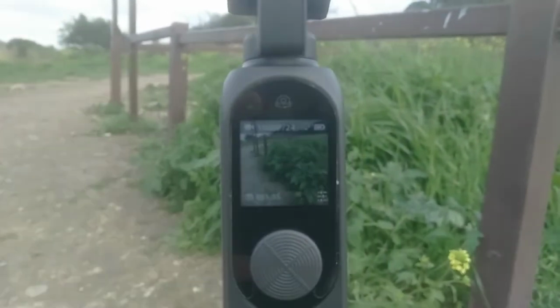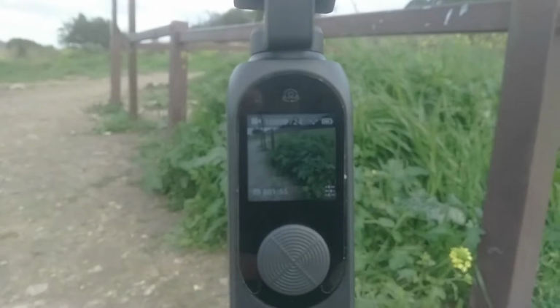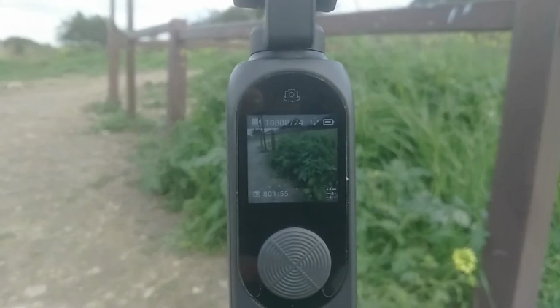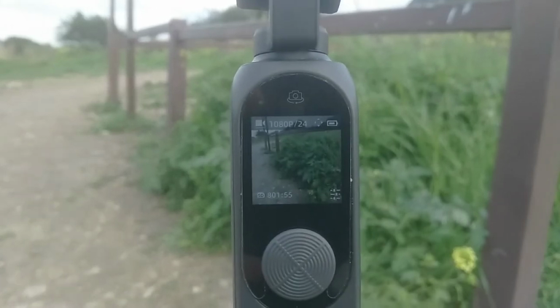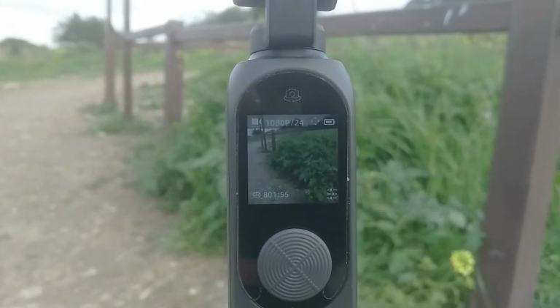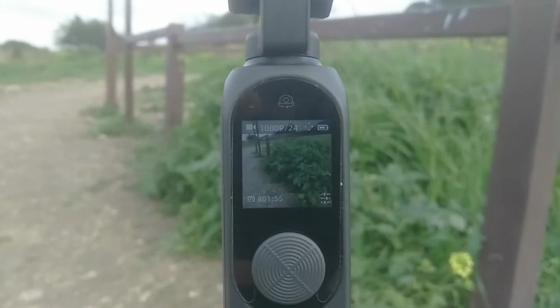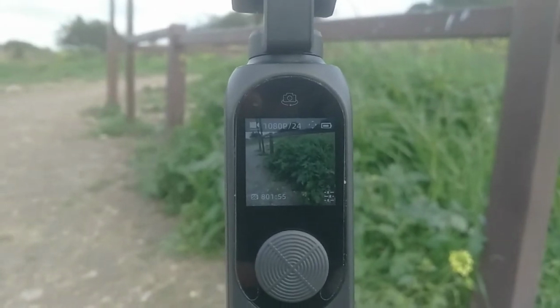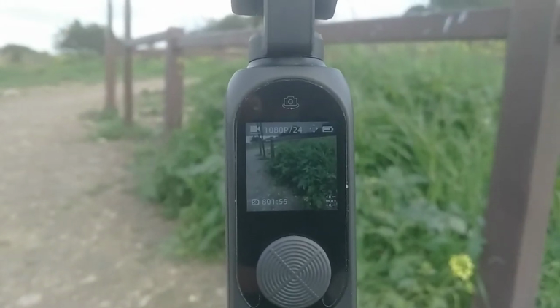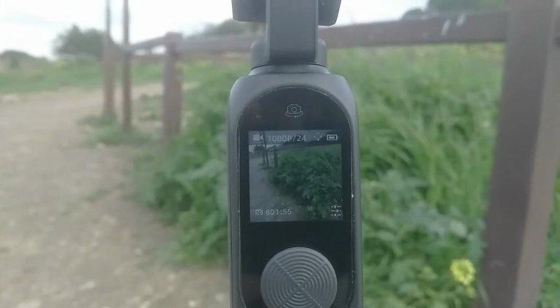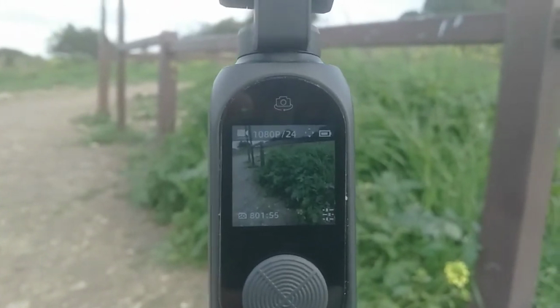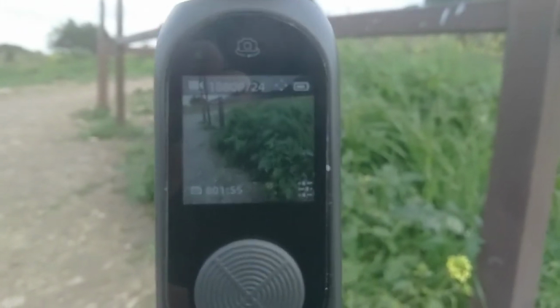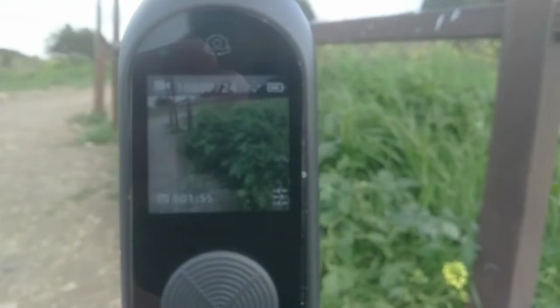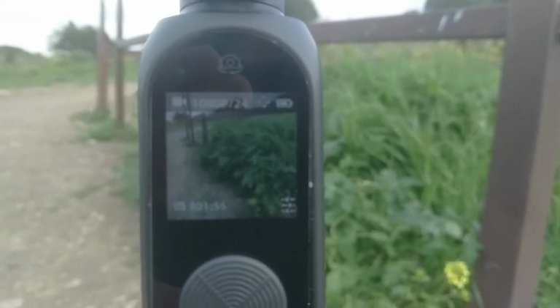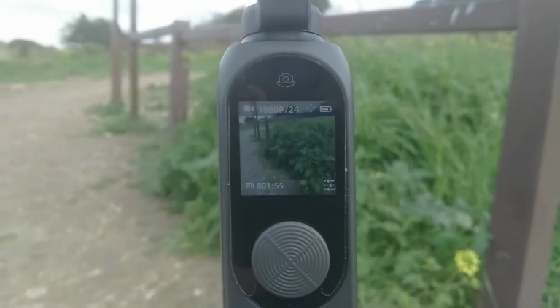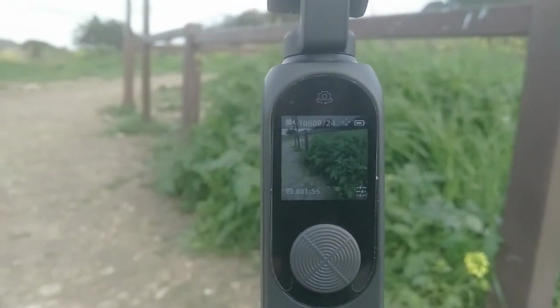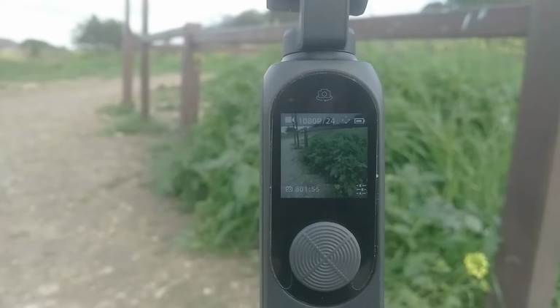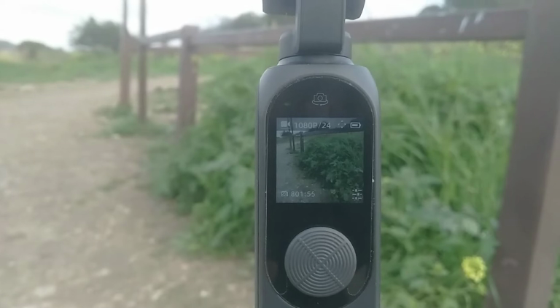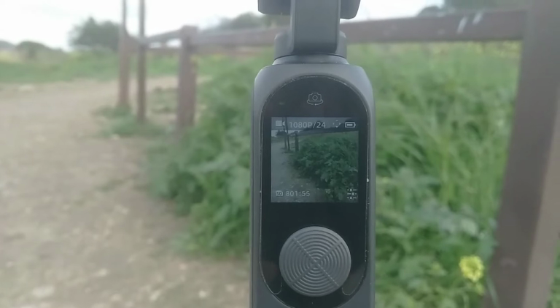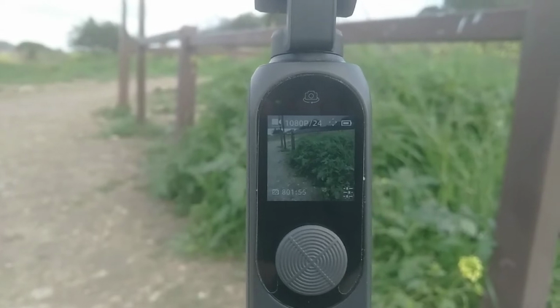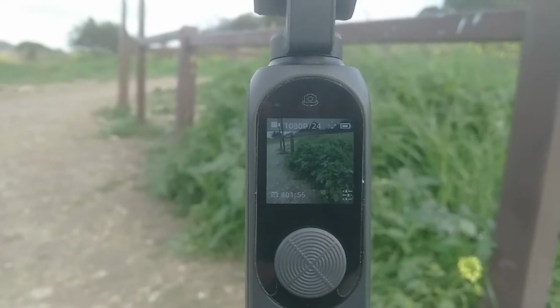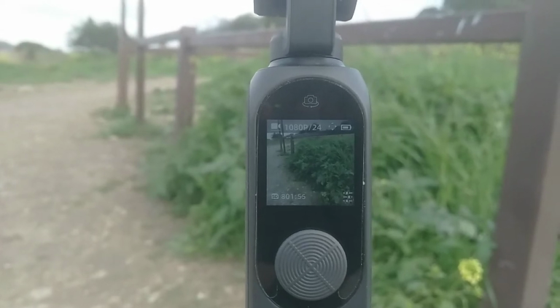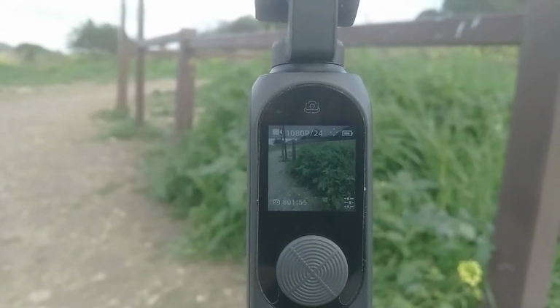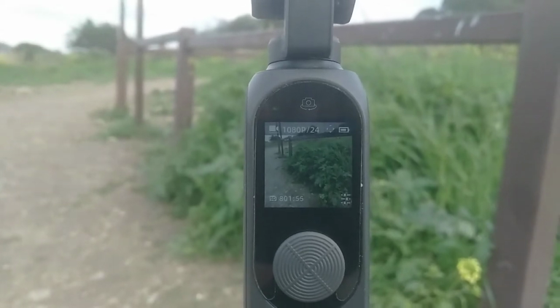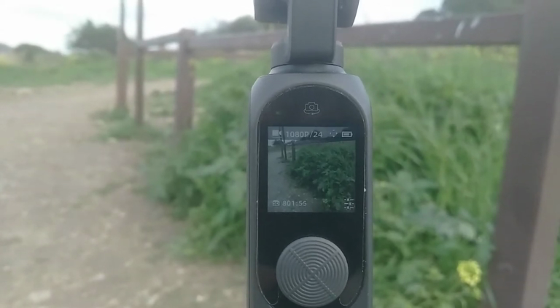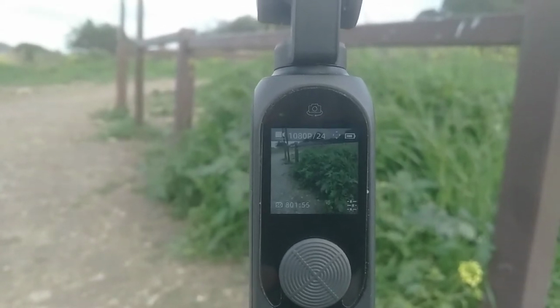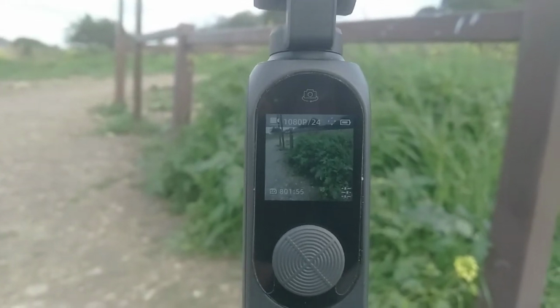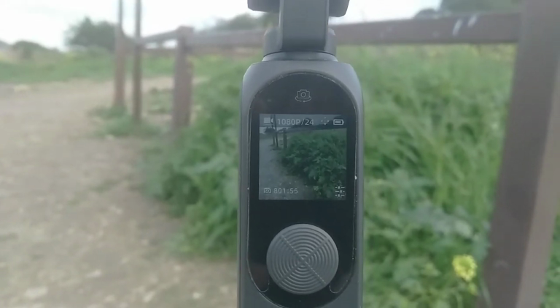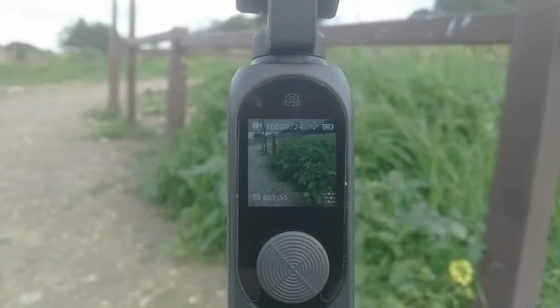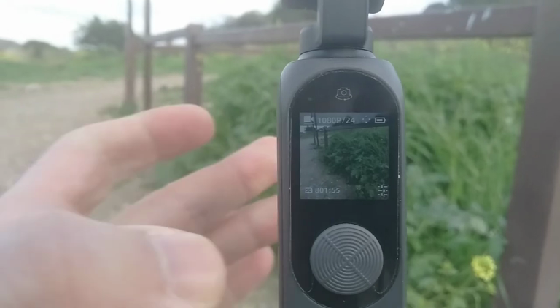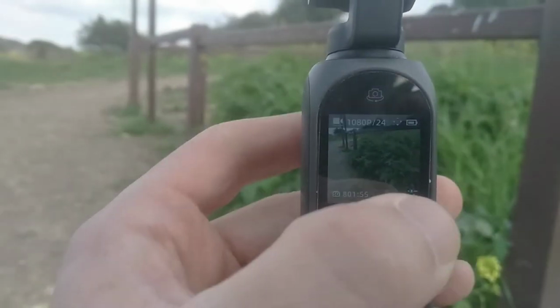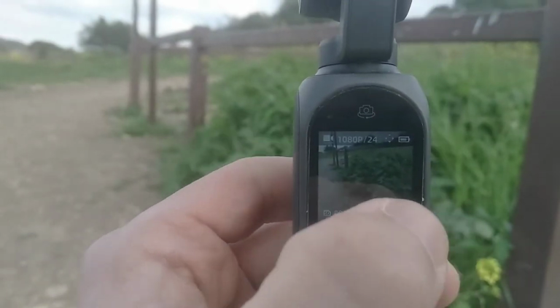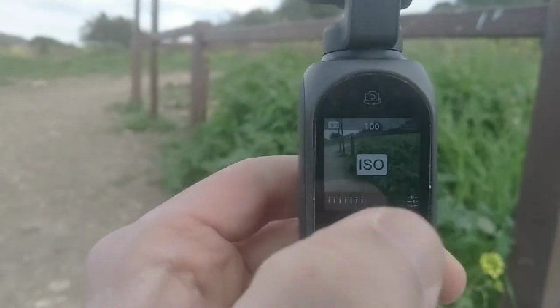As a general rule of thumb: when you get to your video home screen, if you see anything on the right-hand side — any numbers, any white balance numbers — then you're not shooting in automatic mode and you want to go into settings to address it.